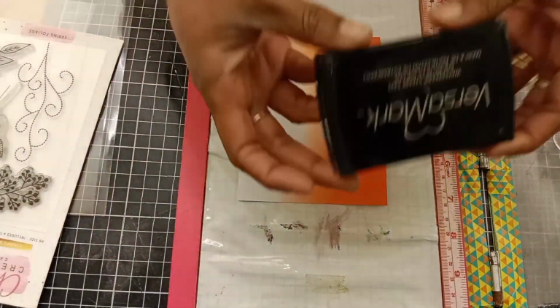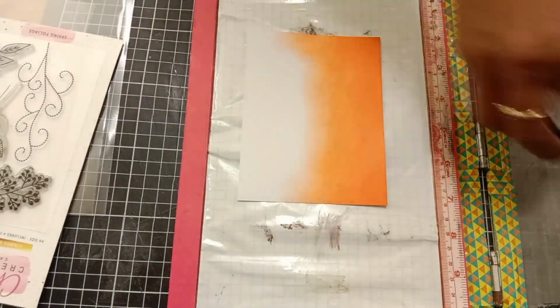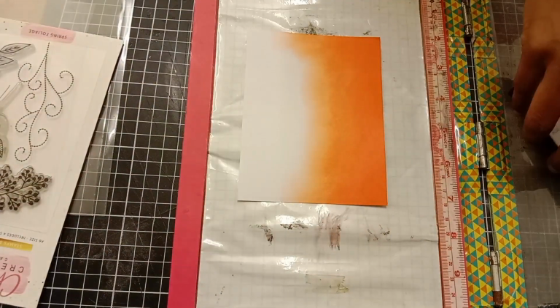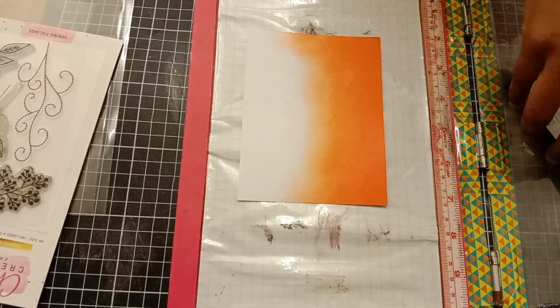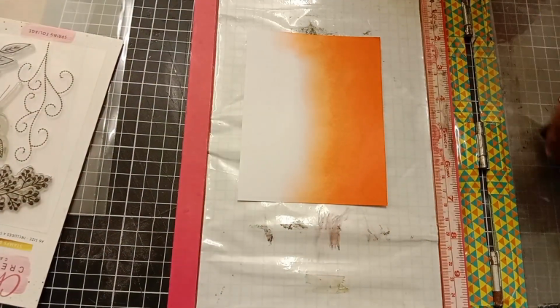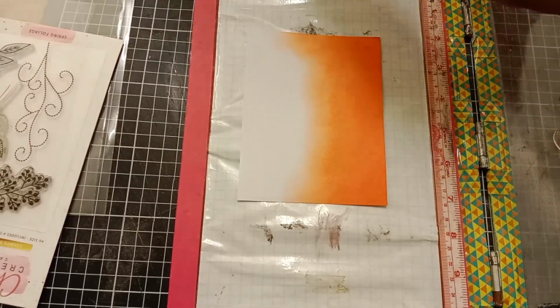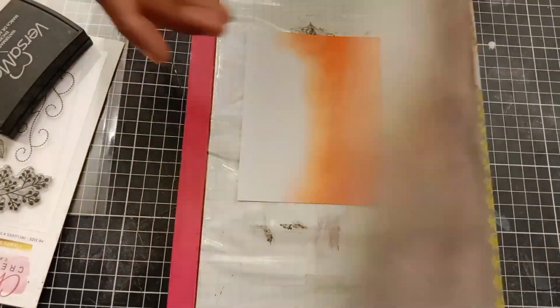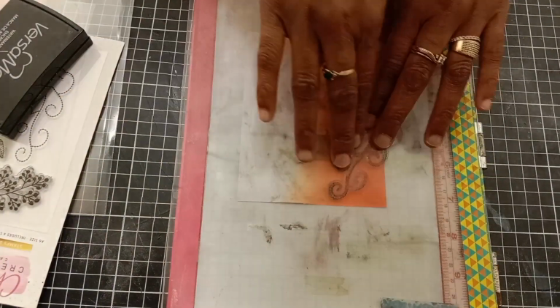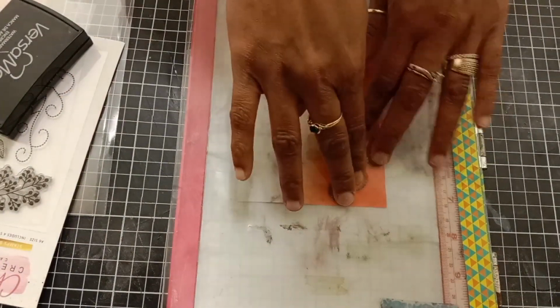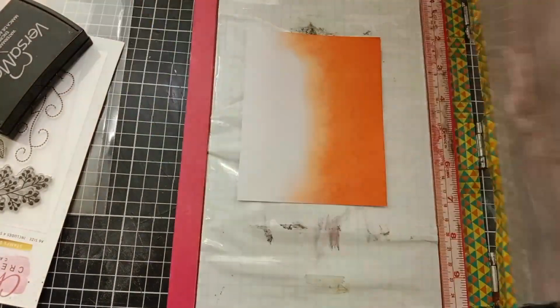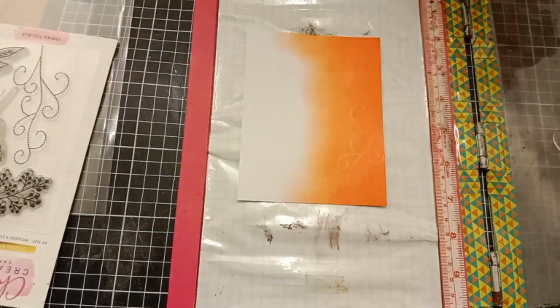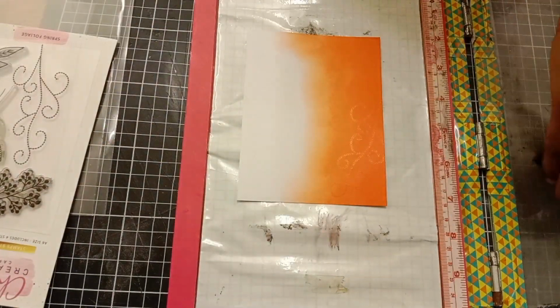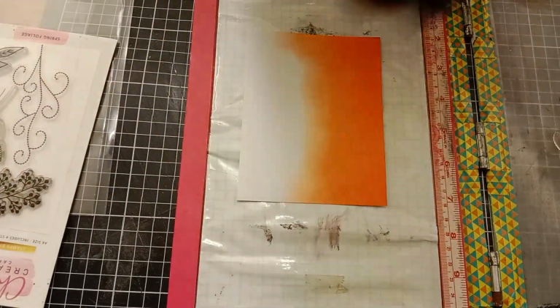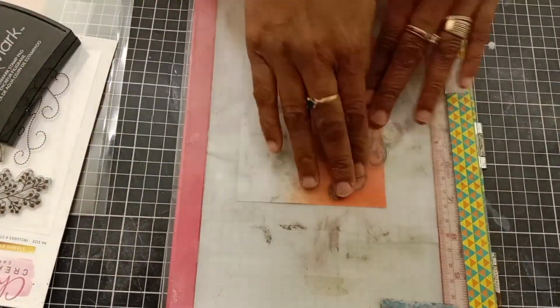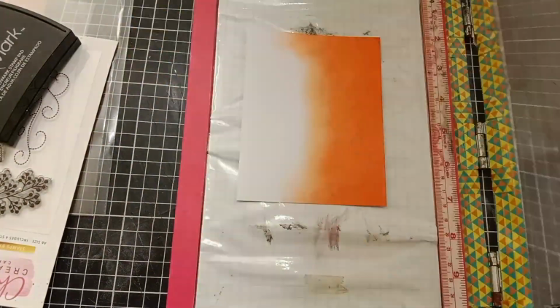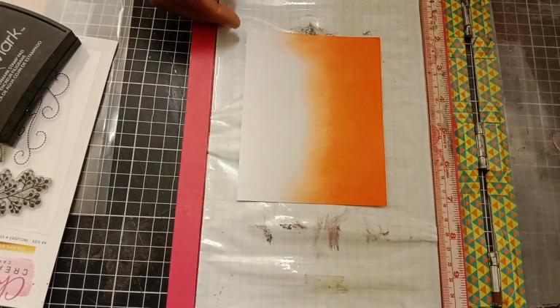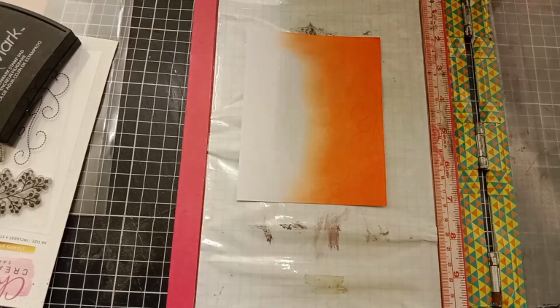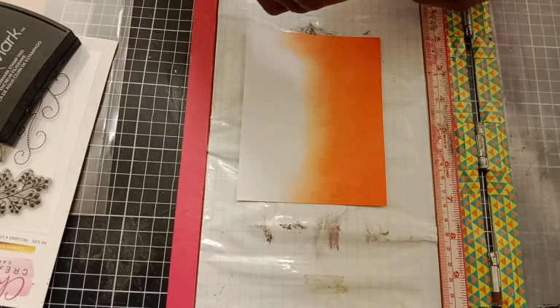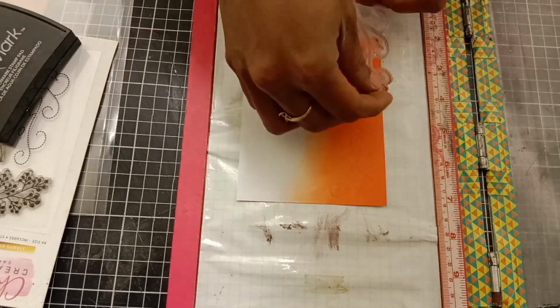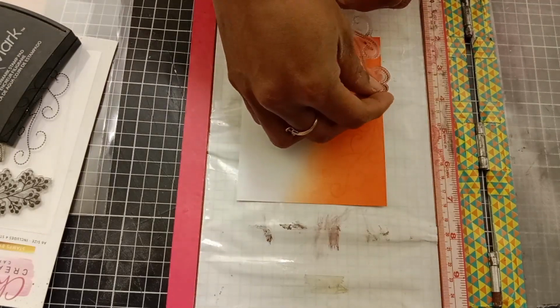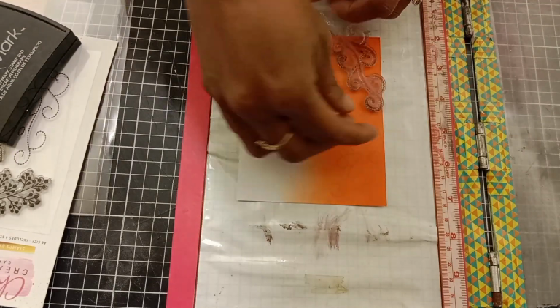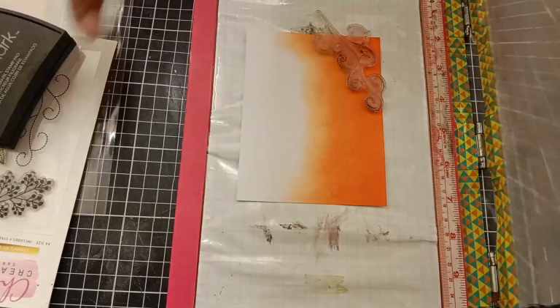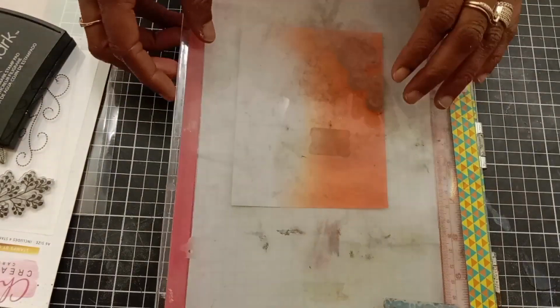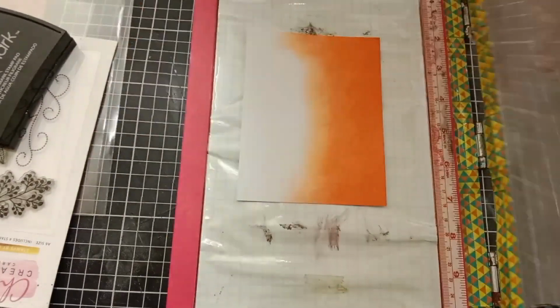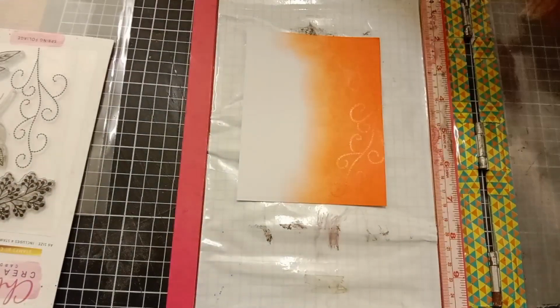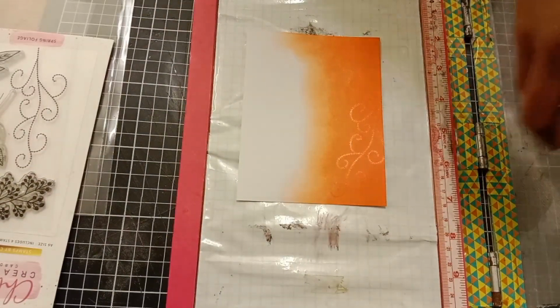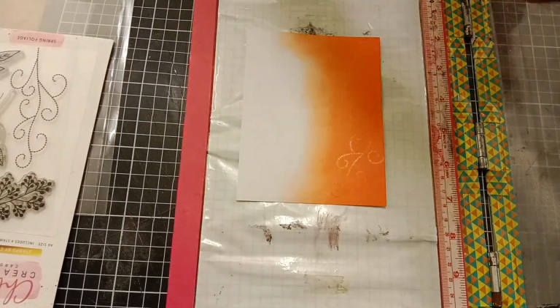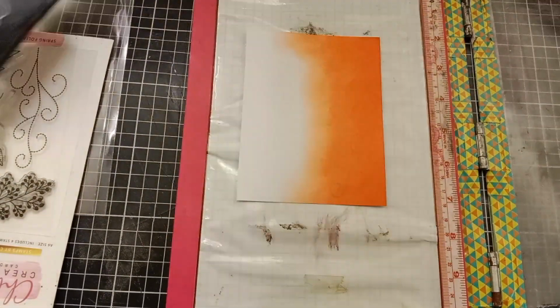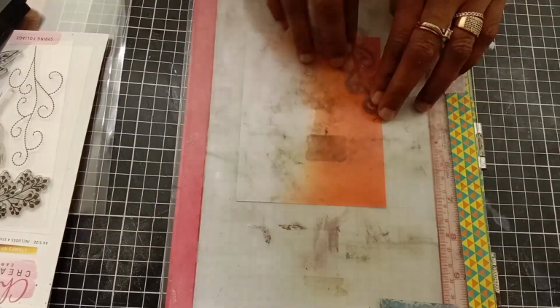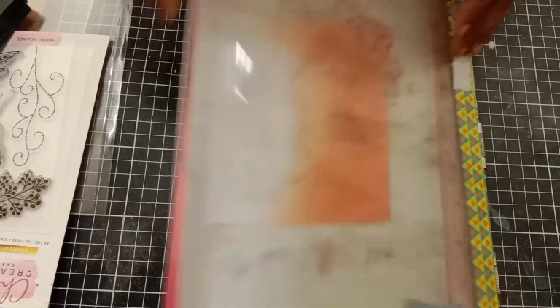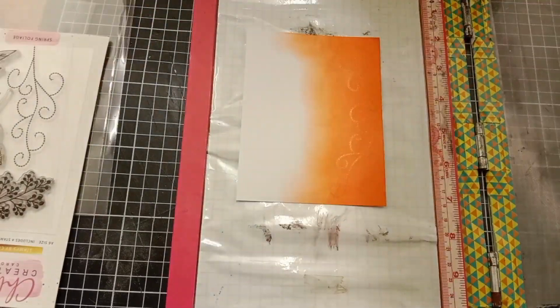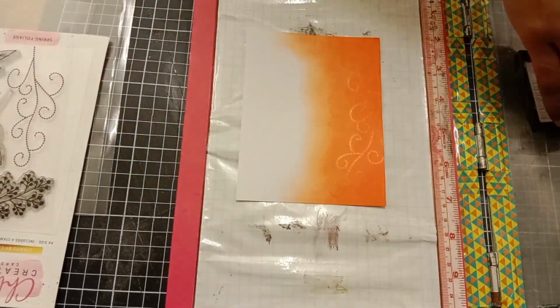I'm stamping my image using VersaFine ink, which is a clear sticky ink. Then, to complete the stamping across my panel, I will shift my stamp and repeat the same process.